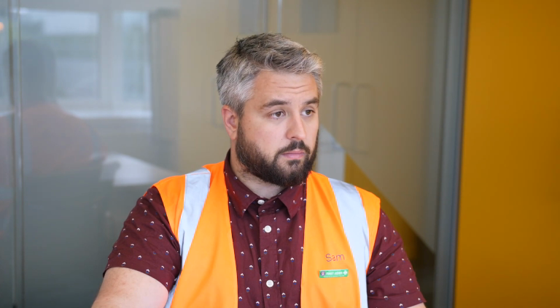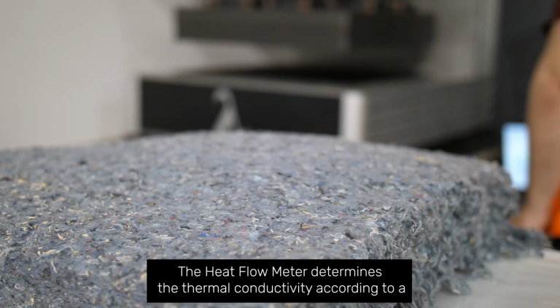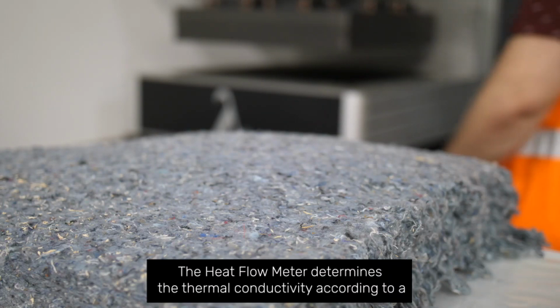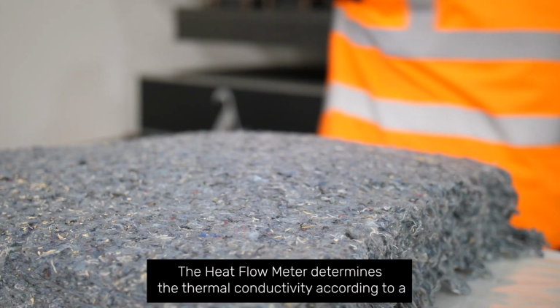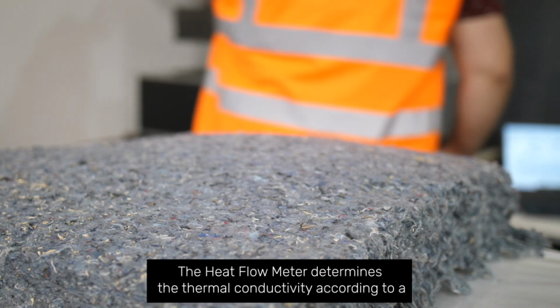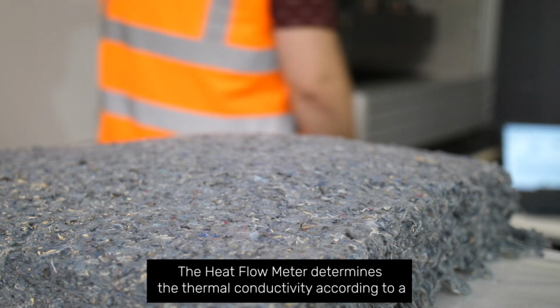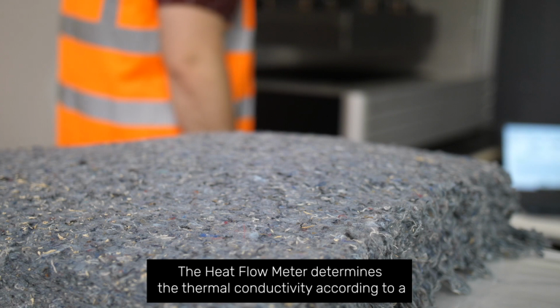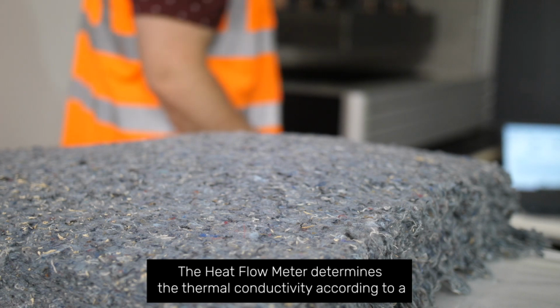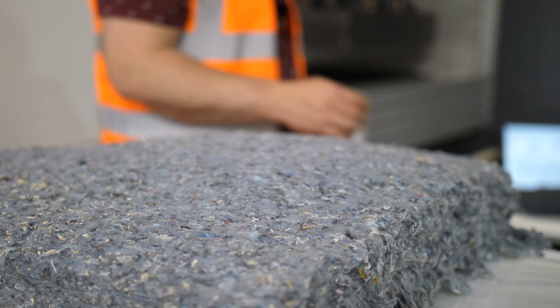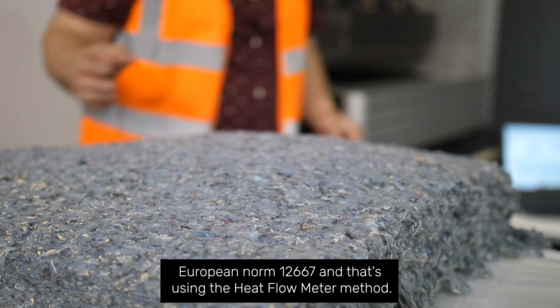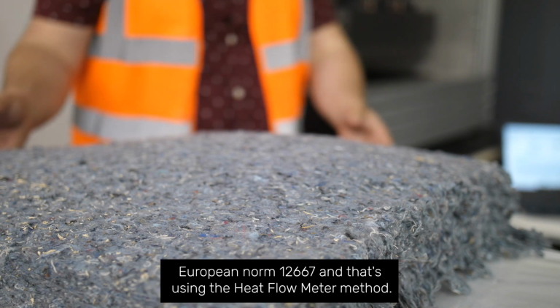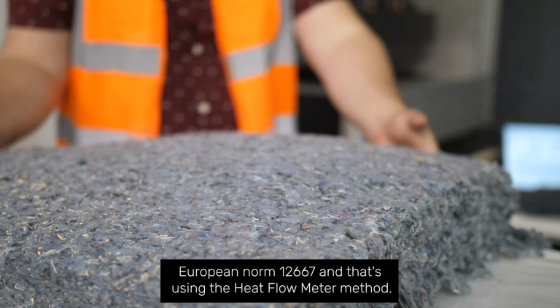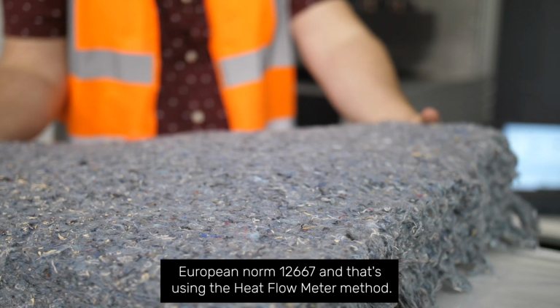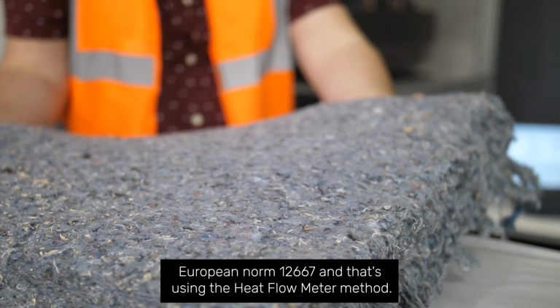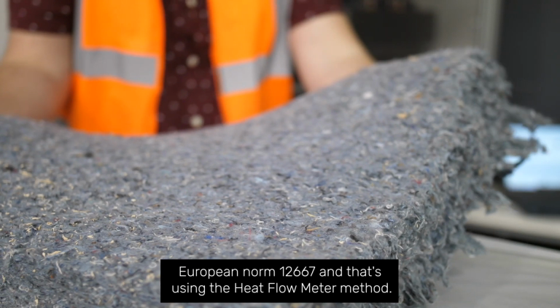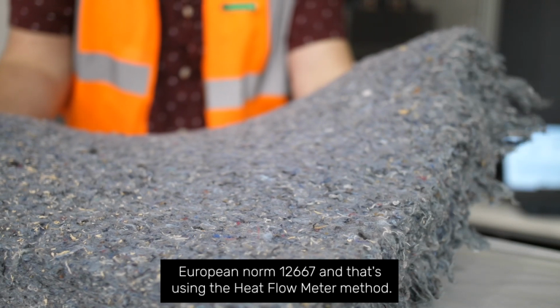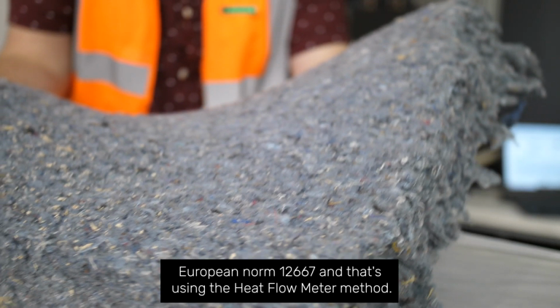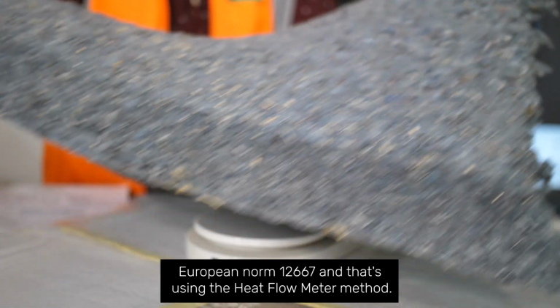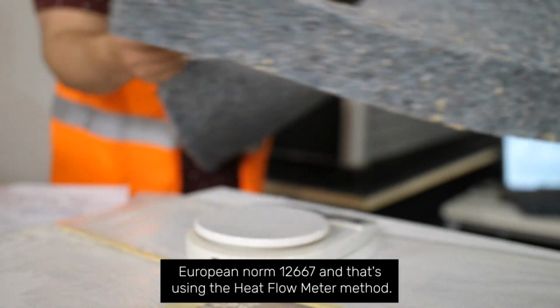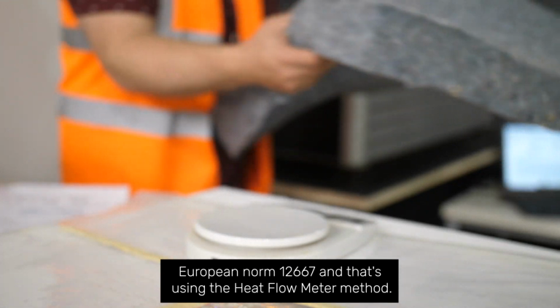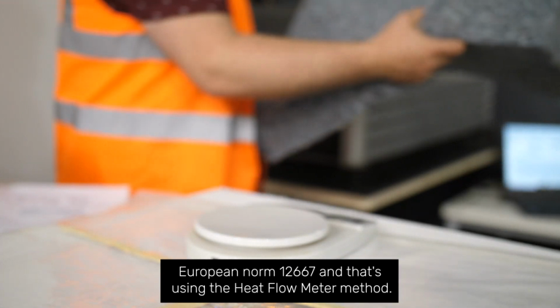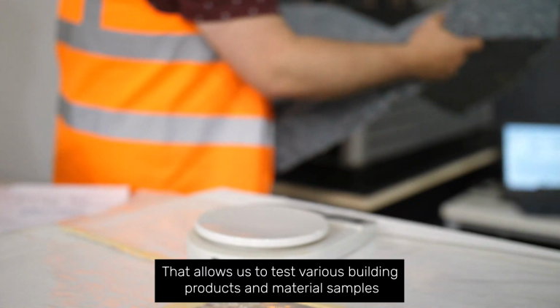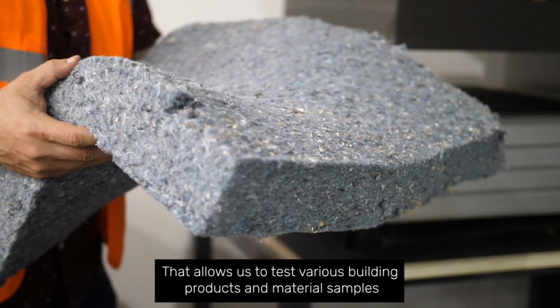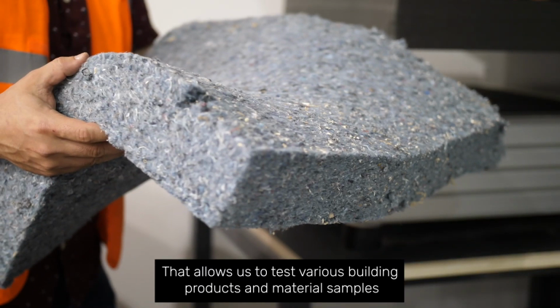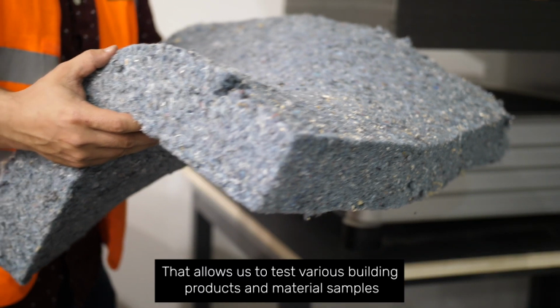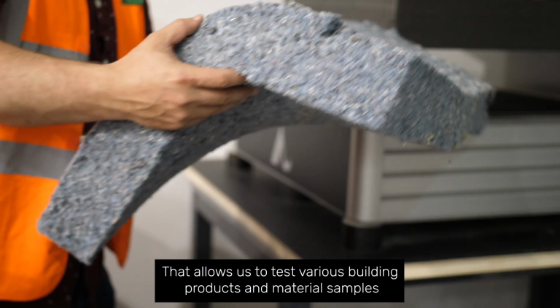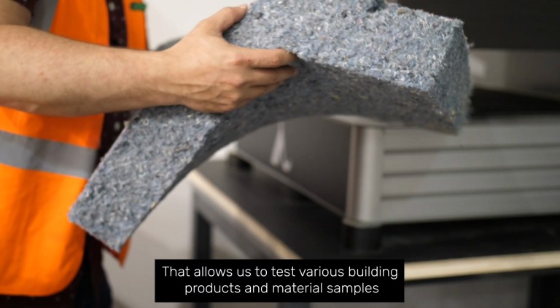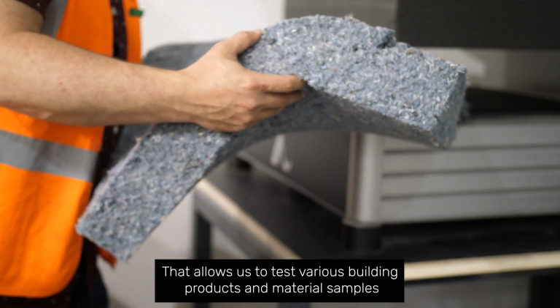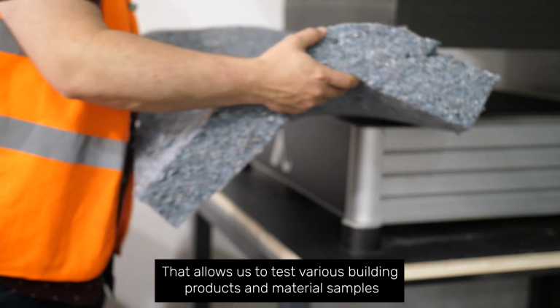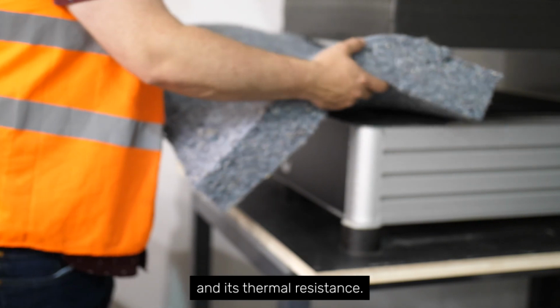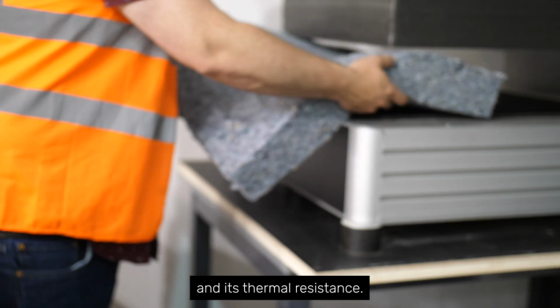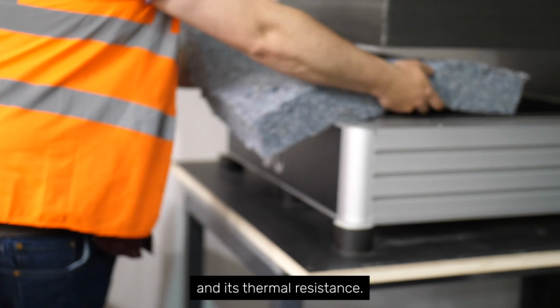The Heat Flow Meter determines thermal conductivity according to European norm 12667, using the Heat Flow Meter method that allows us to test various building products and material samples and their thermal resistance.